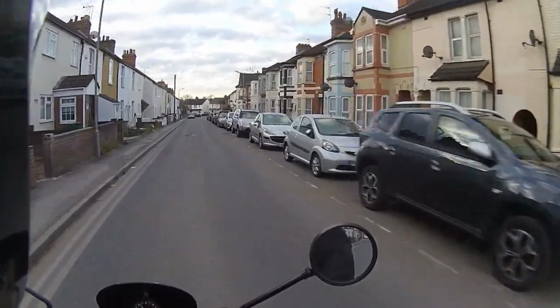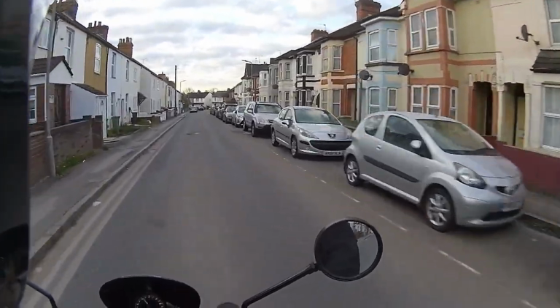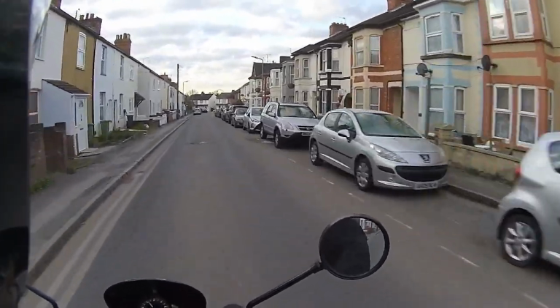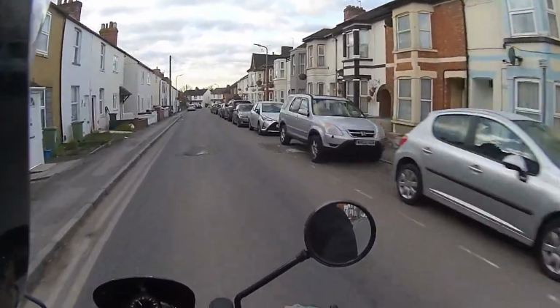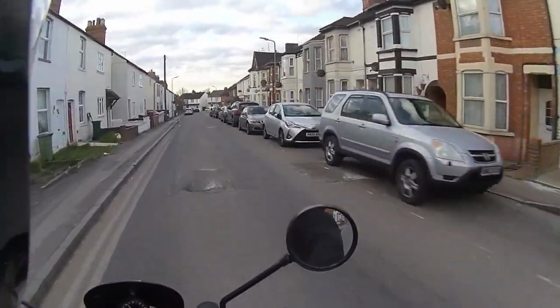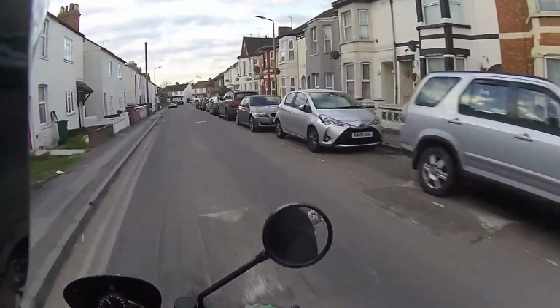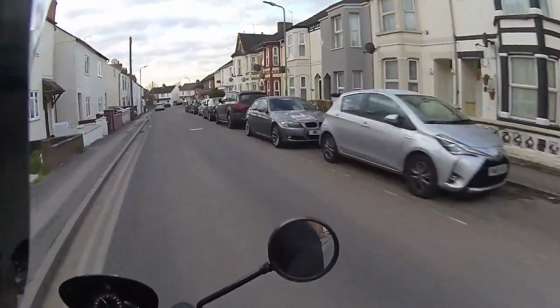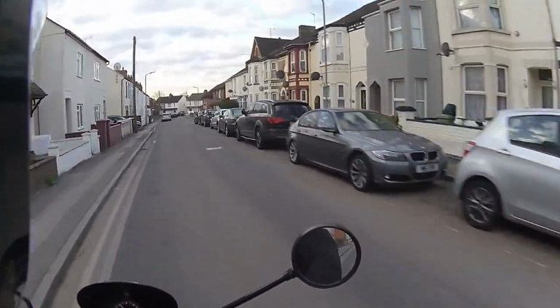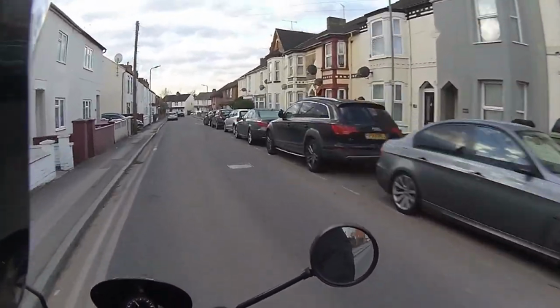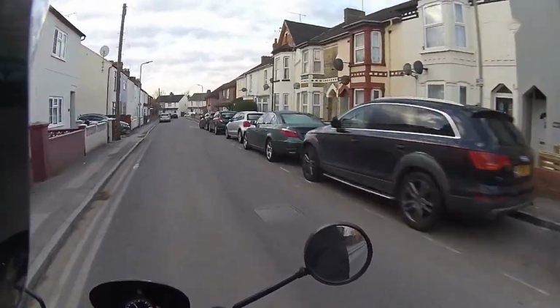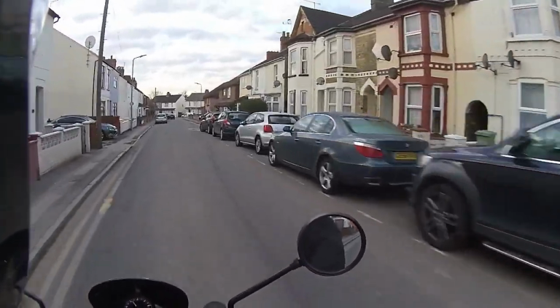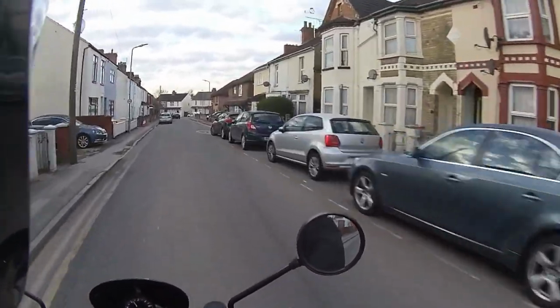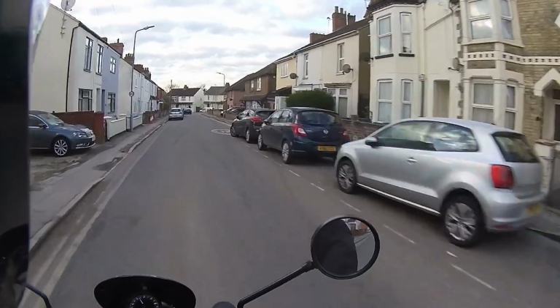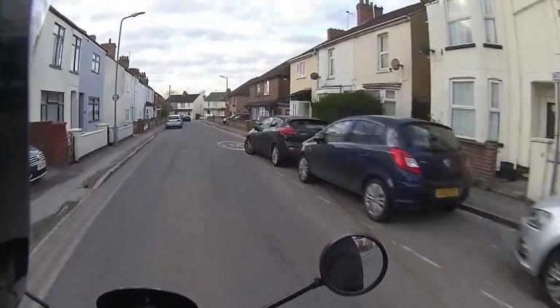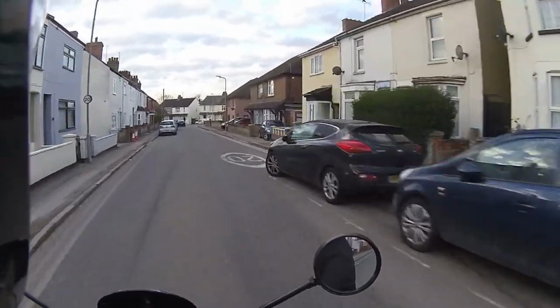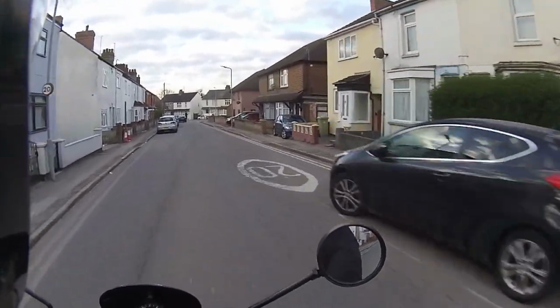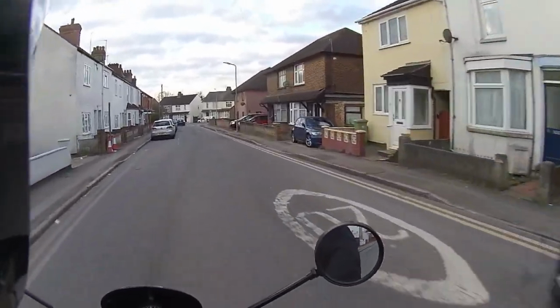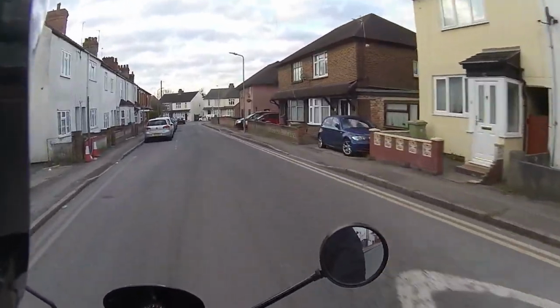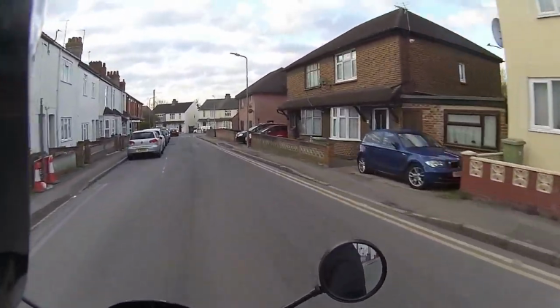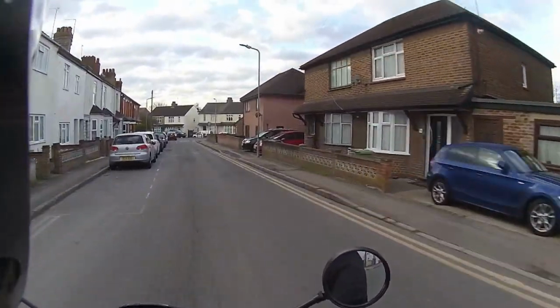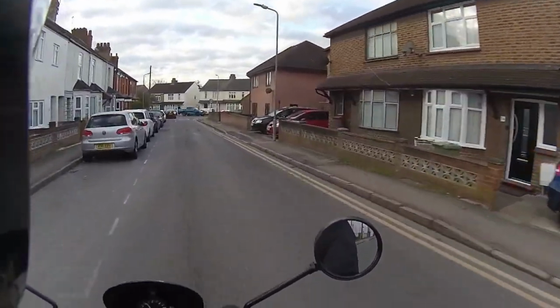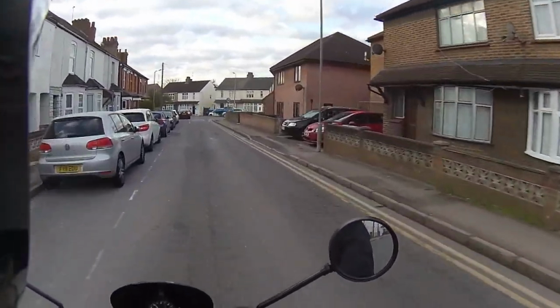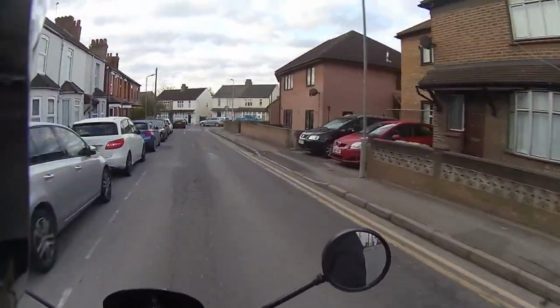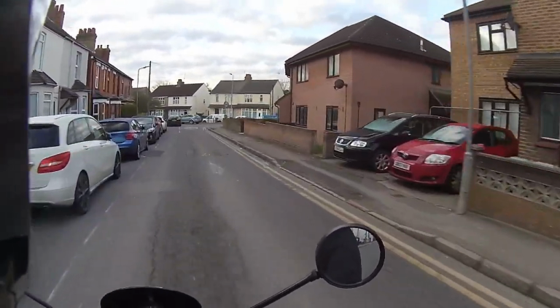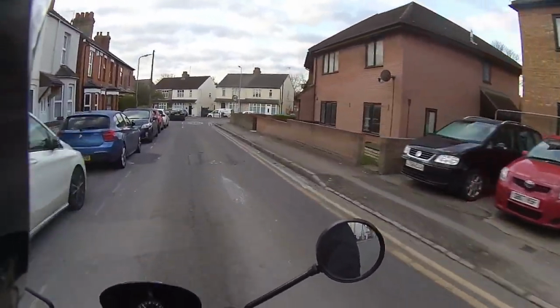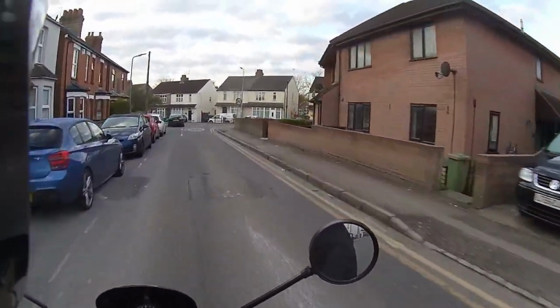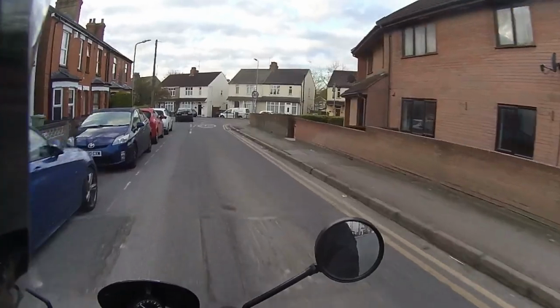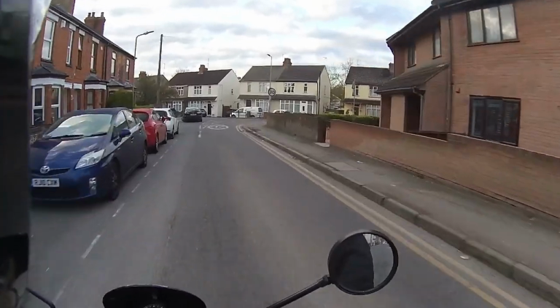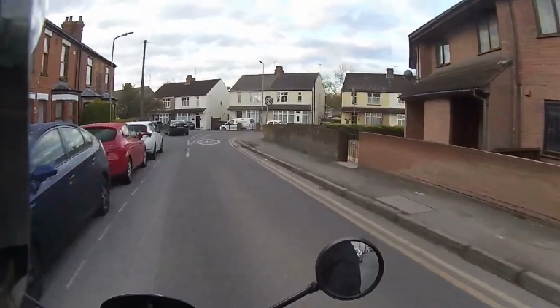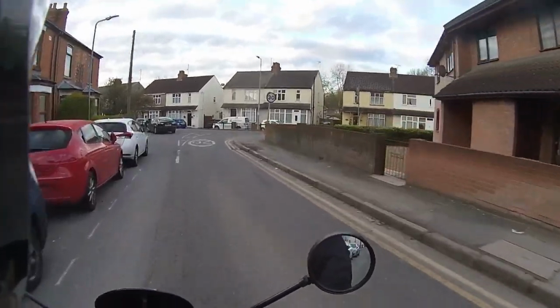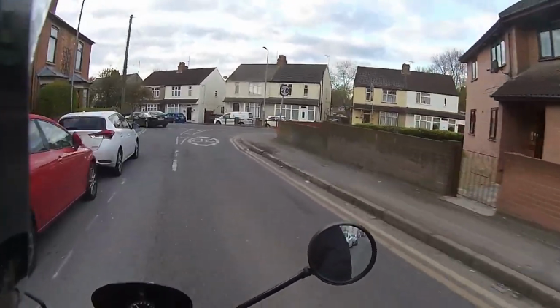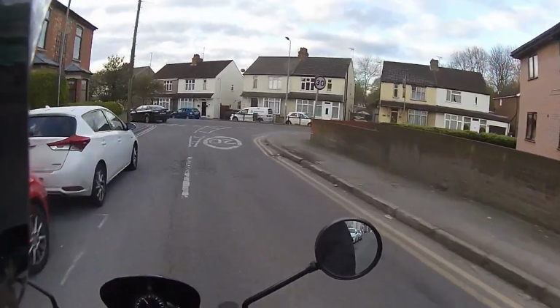Obviously being on a bike you can scoot around the potholes and speed bumps, which is handy. You don't have to slow down like you do in a car.